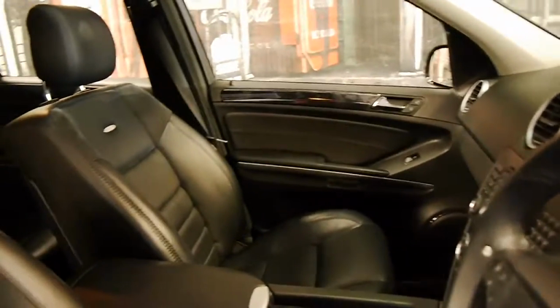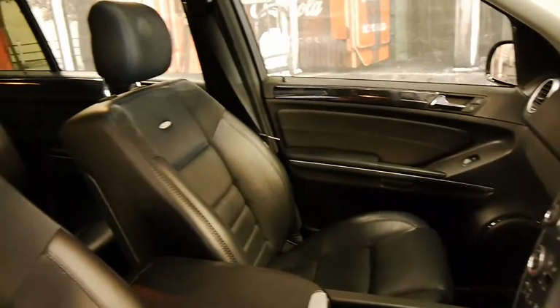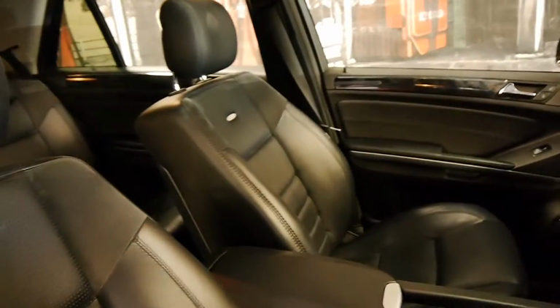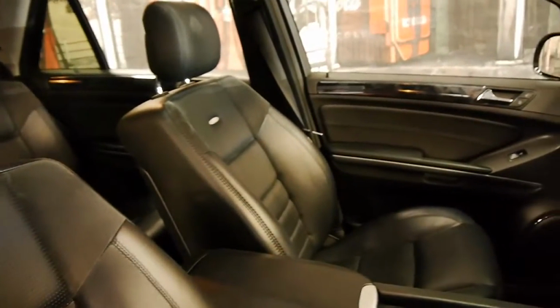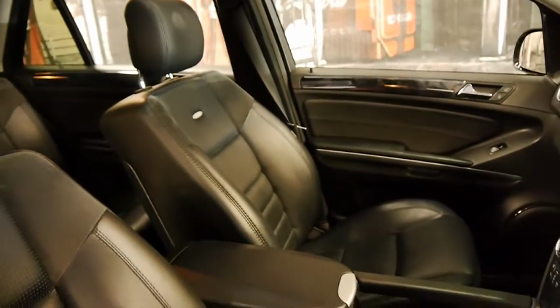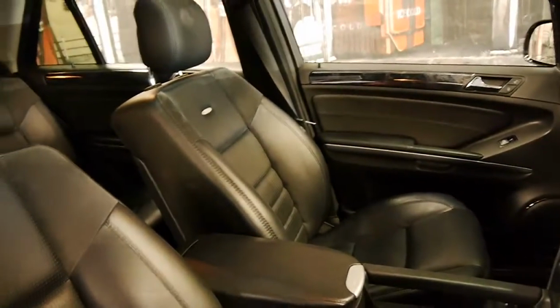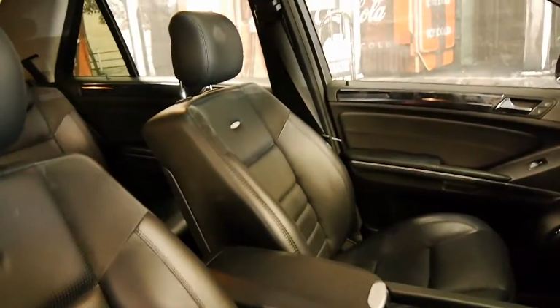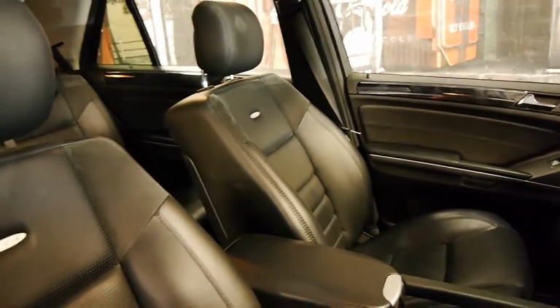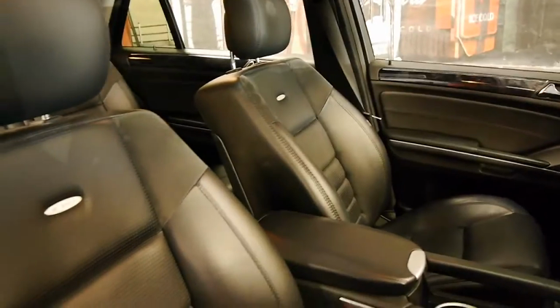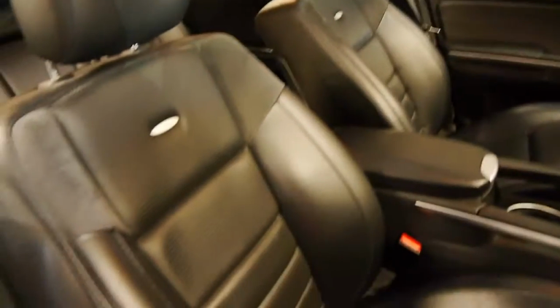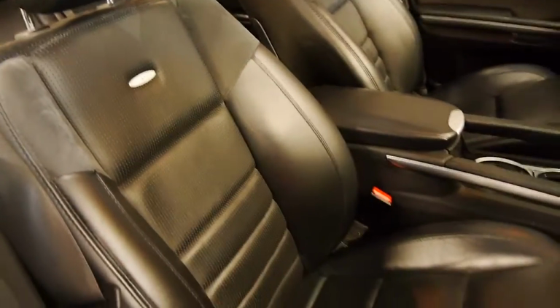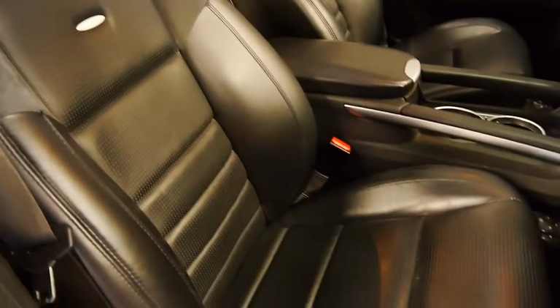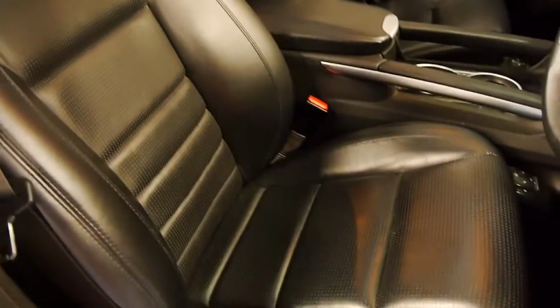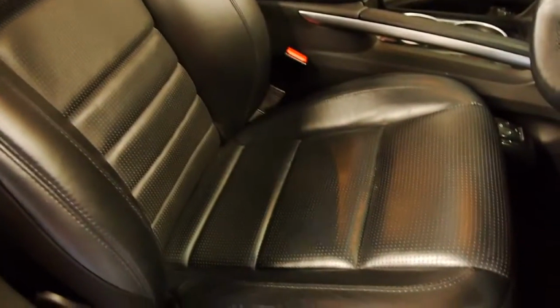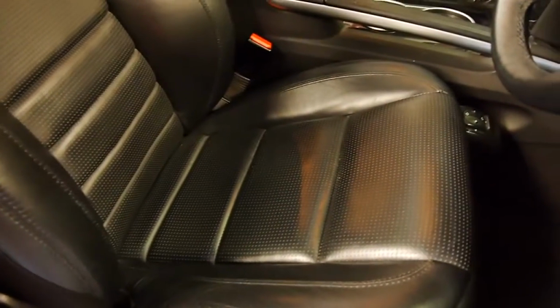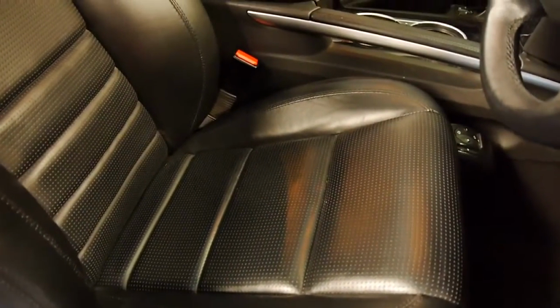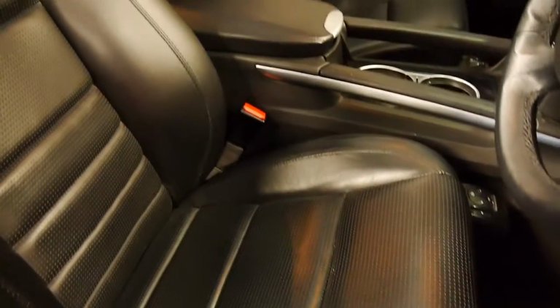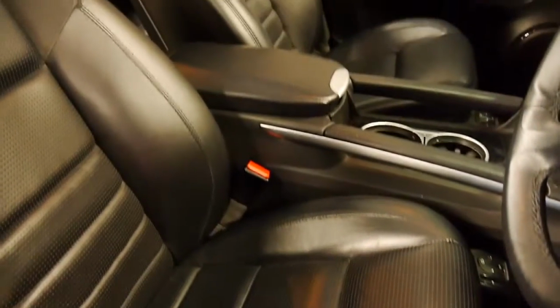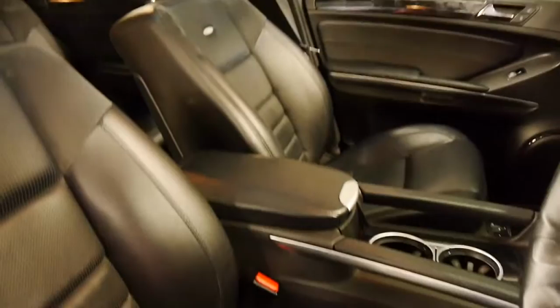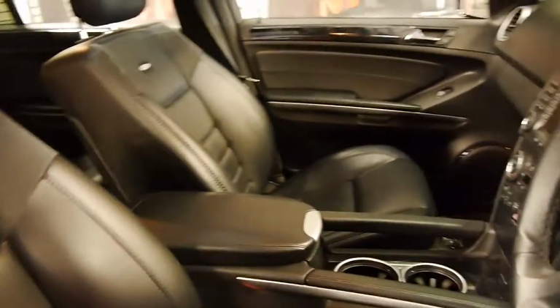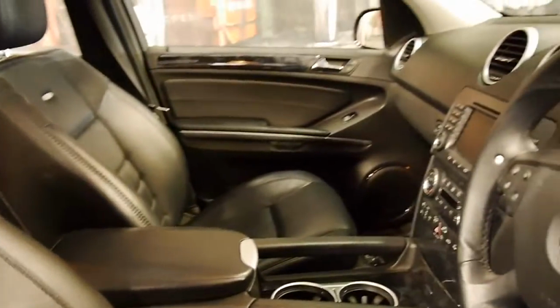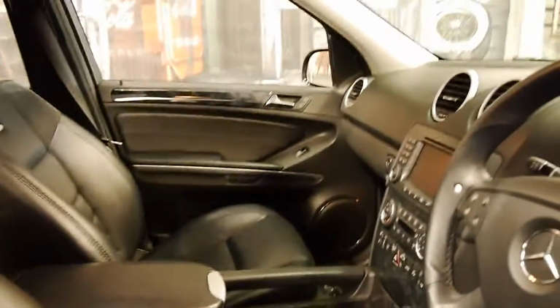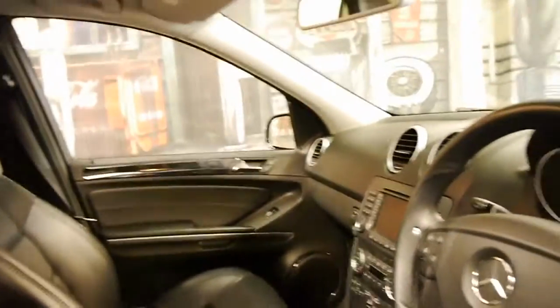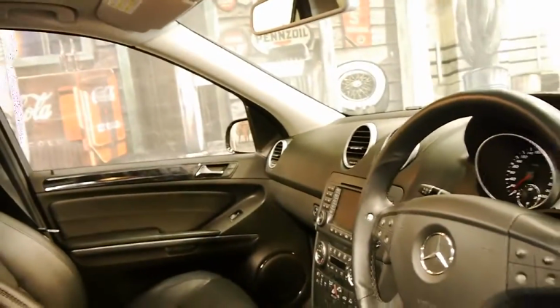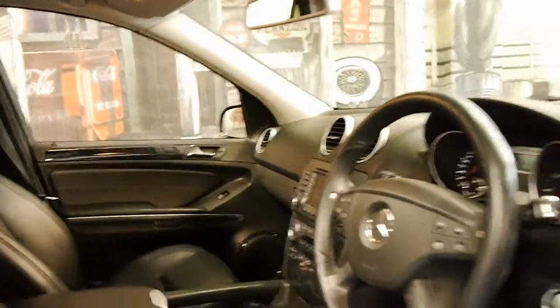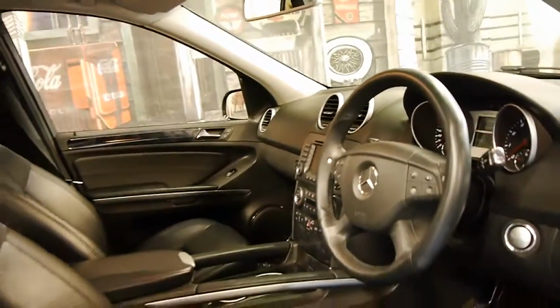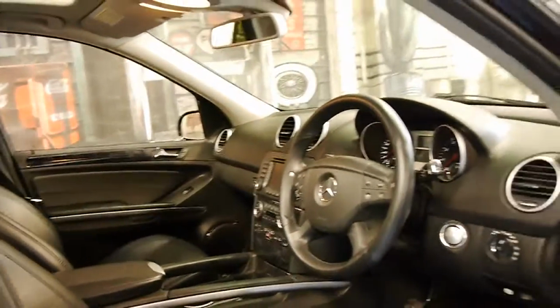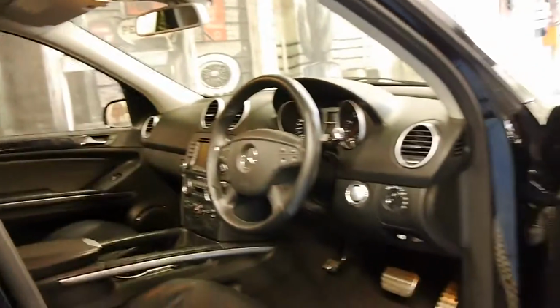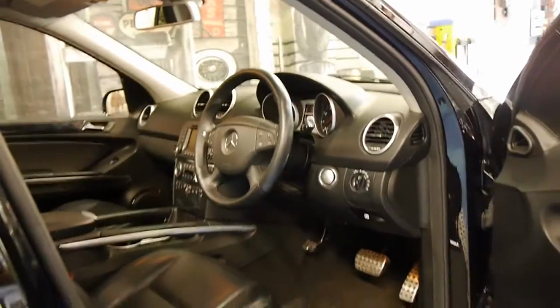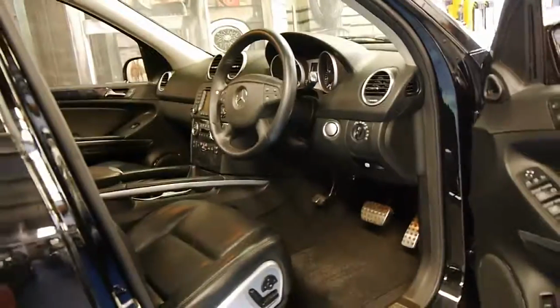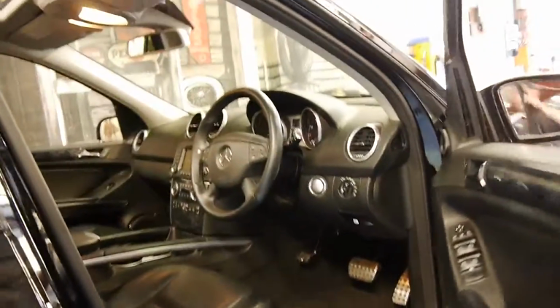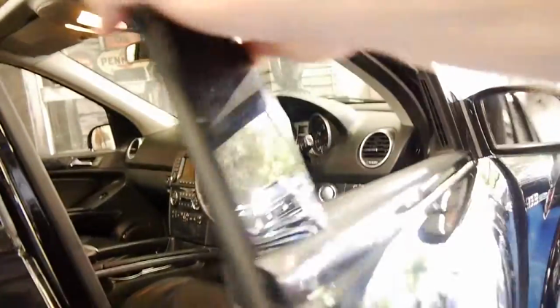I think it's important to note that the interior is in particularly good condition. If you look at the driver's seat there's no cracks or blemishes. It's a 122,000 kilometre car which quite literally looks like it's done about 40 or 50,000 kilometres.